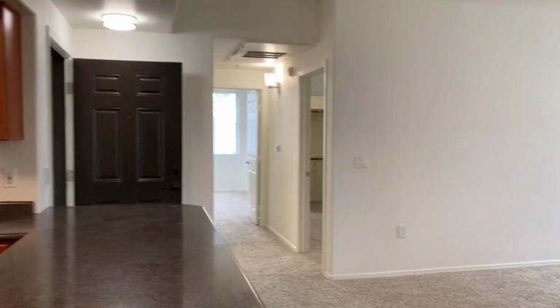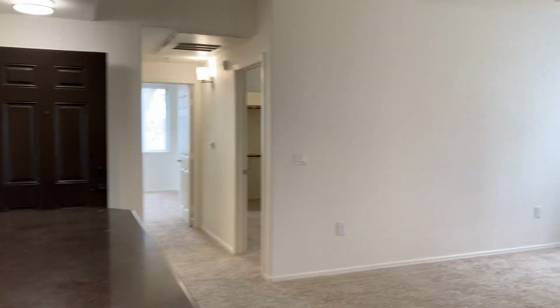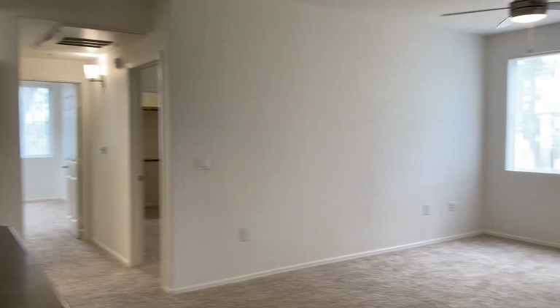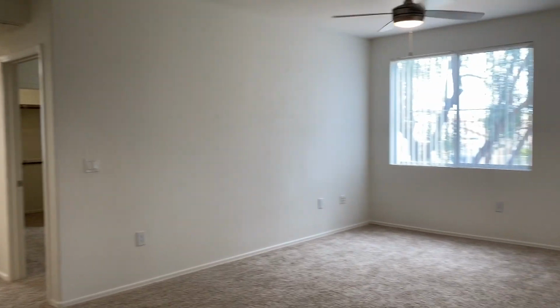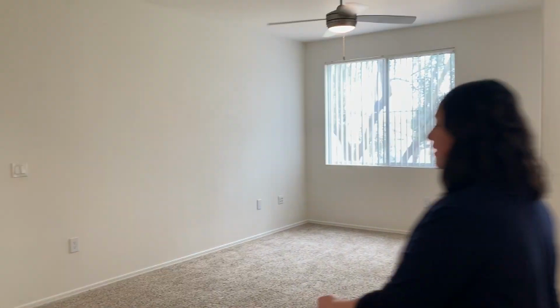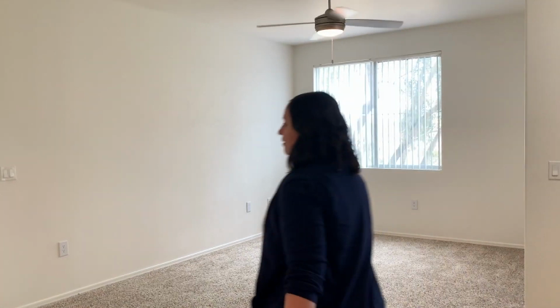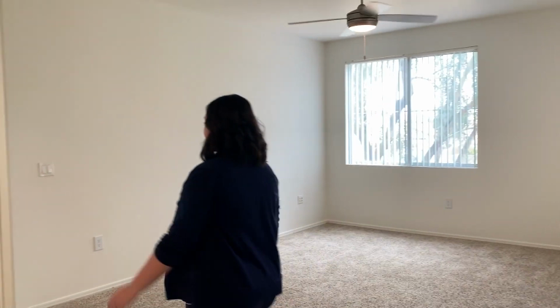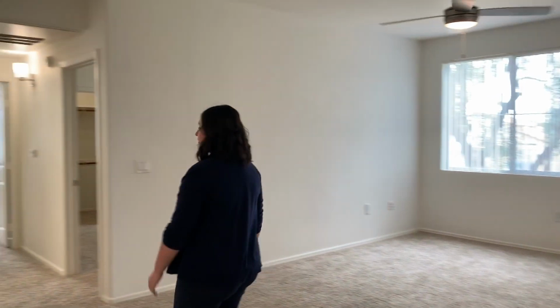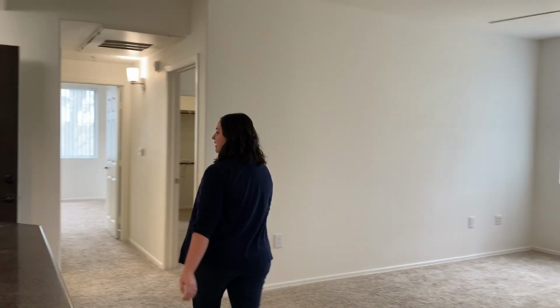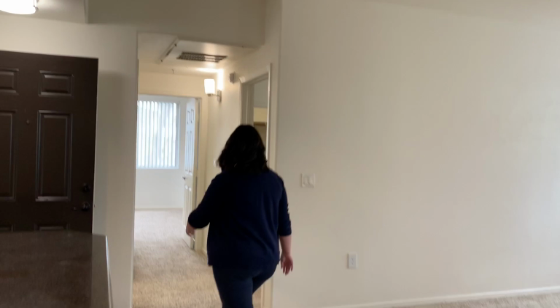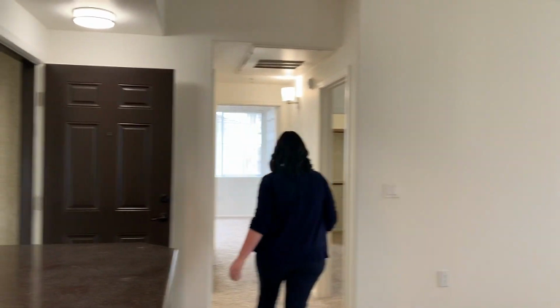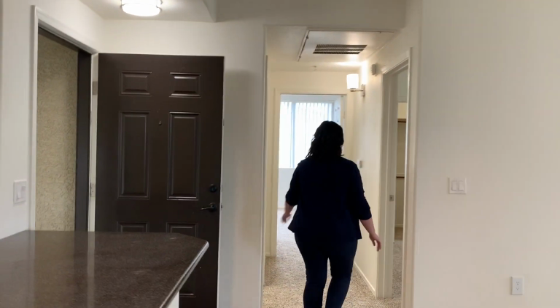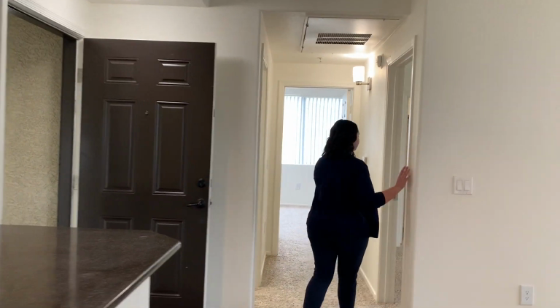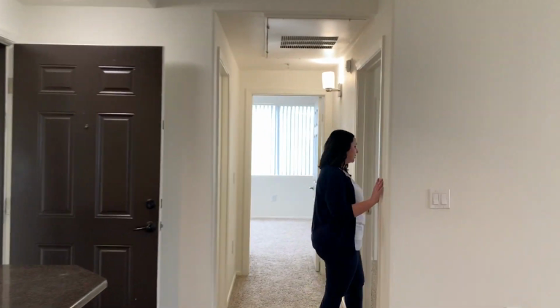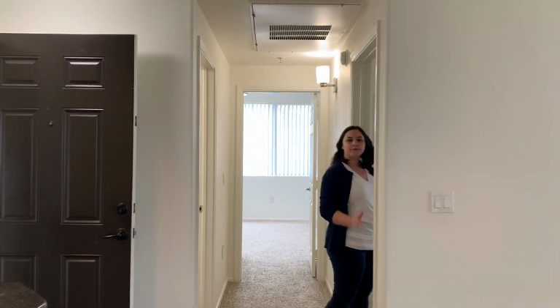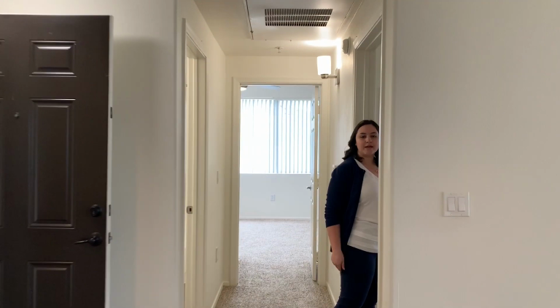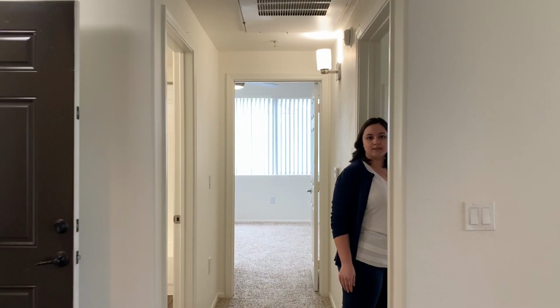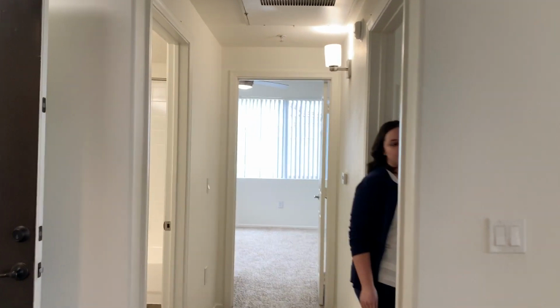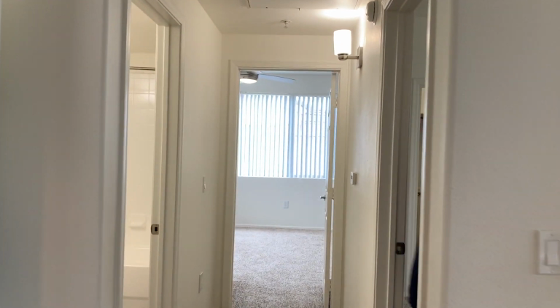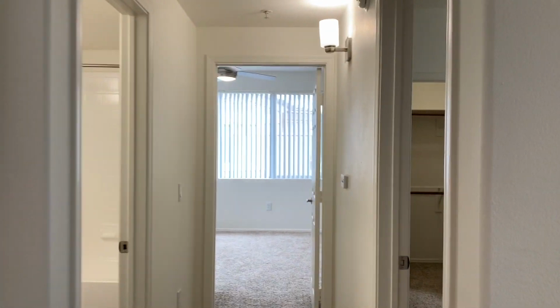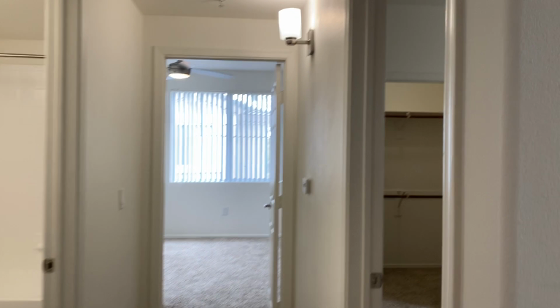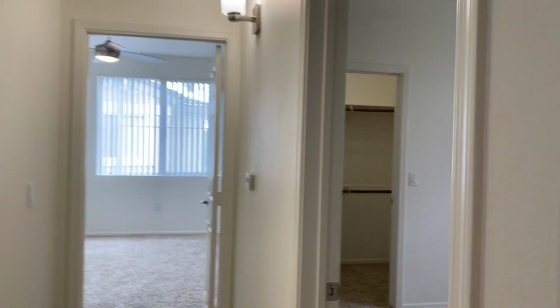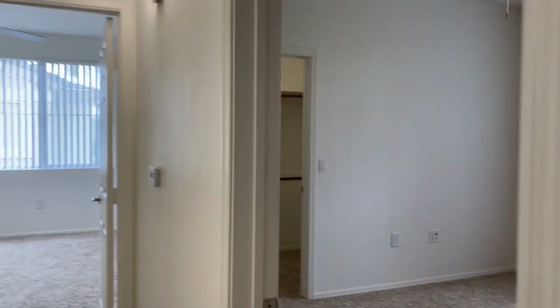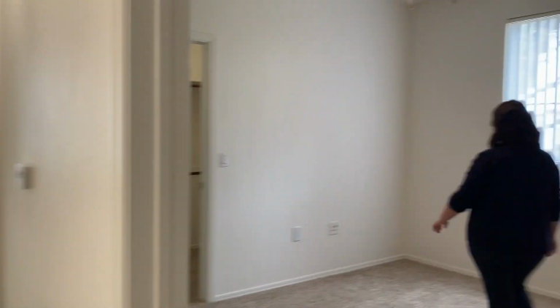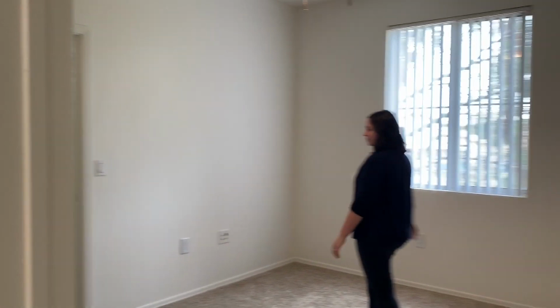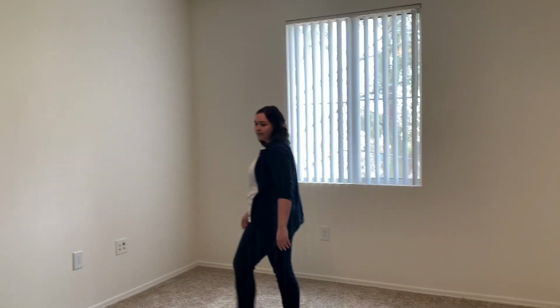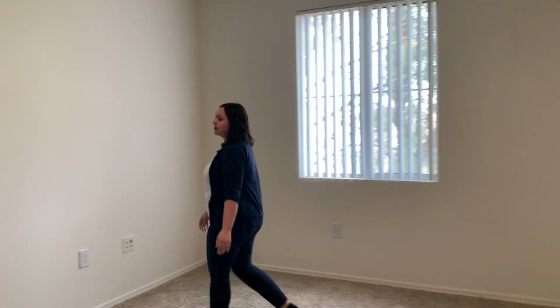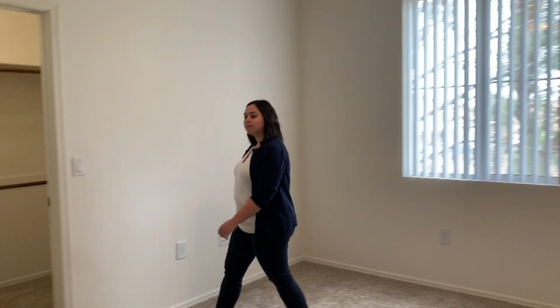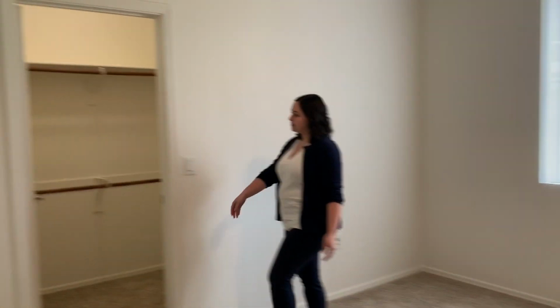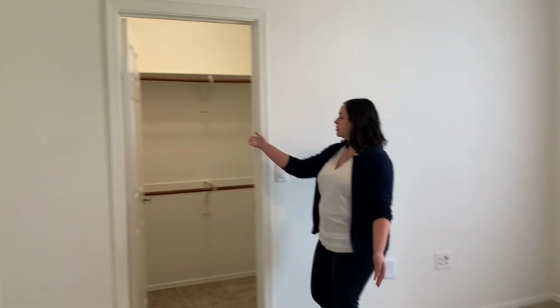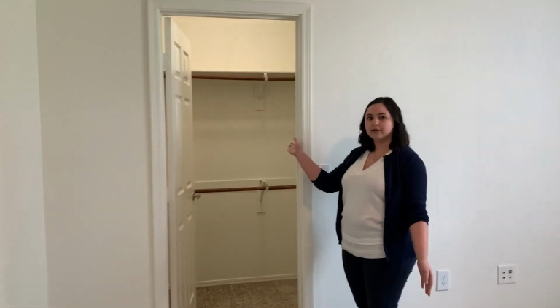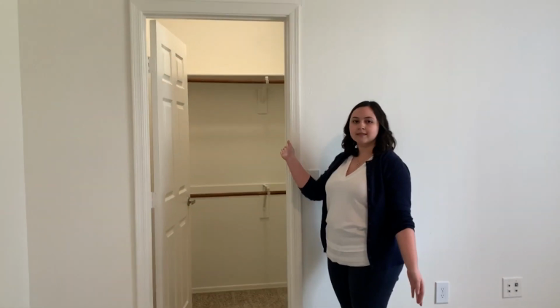As we walk back through the living area, we'll make our way towards the guest bedrooms. The first bedroom is the larger of the two bedrooms. Both bedrooms feature walk-in closets.